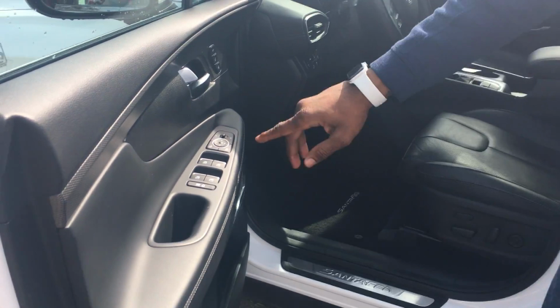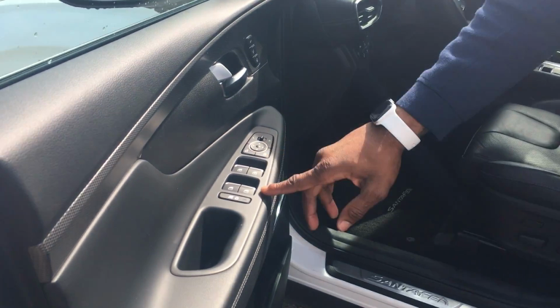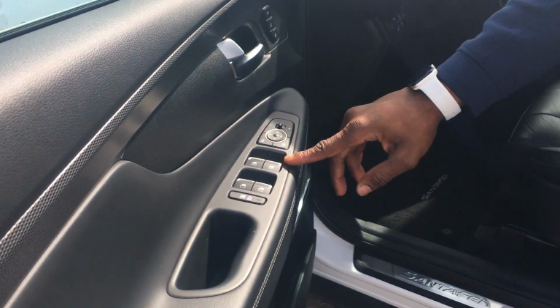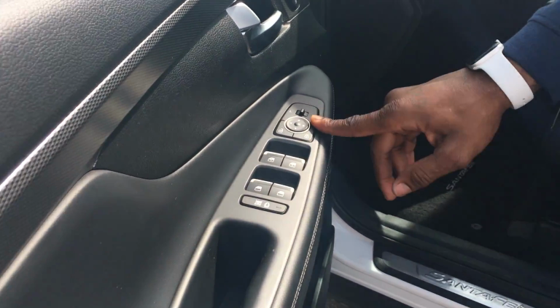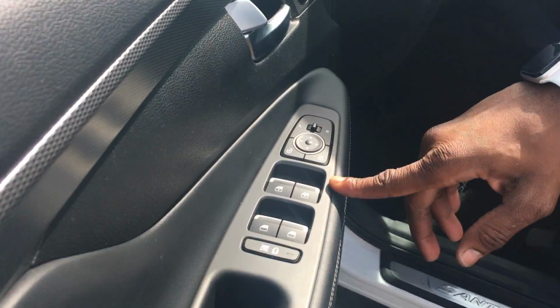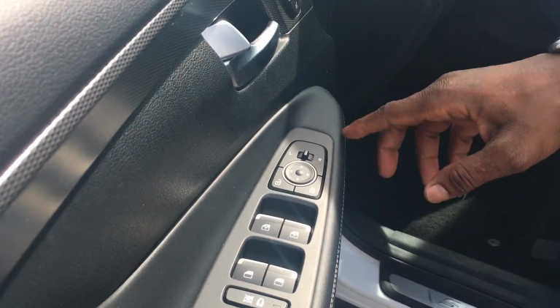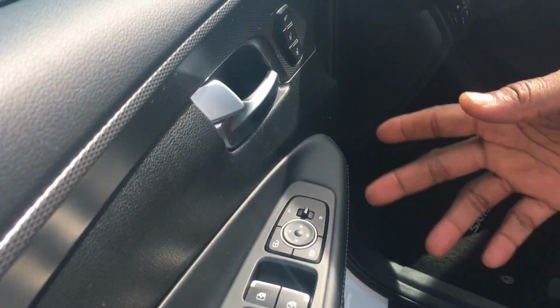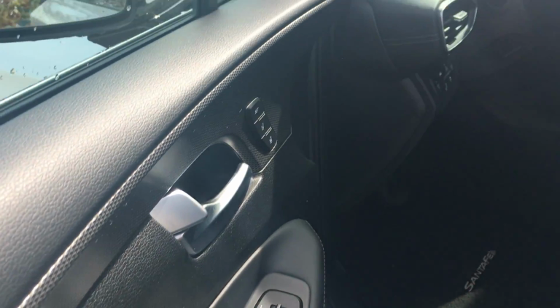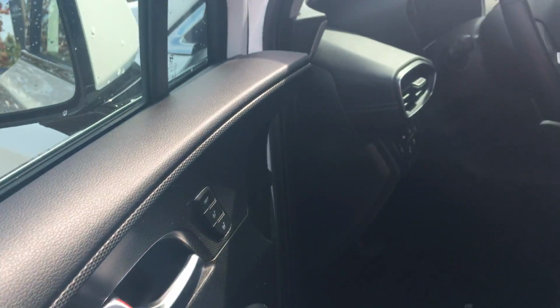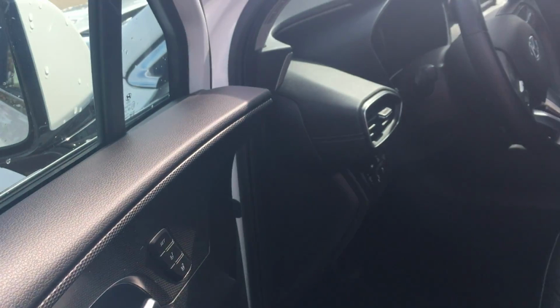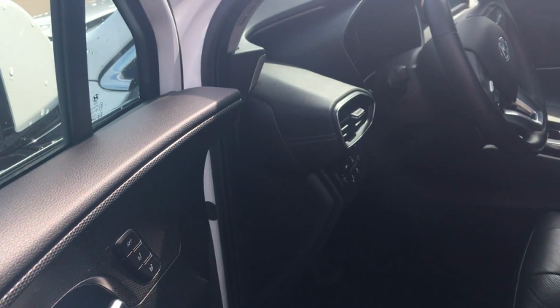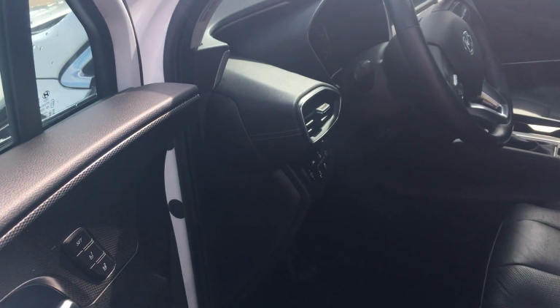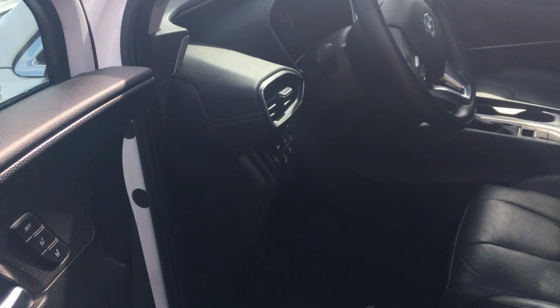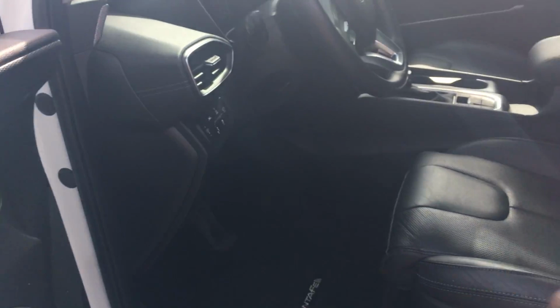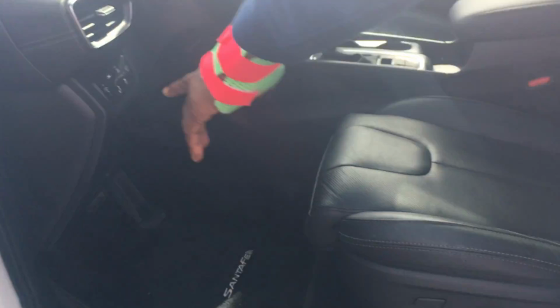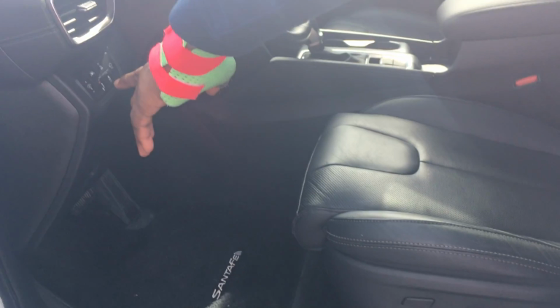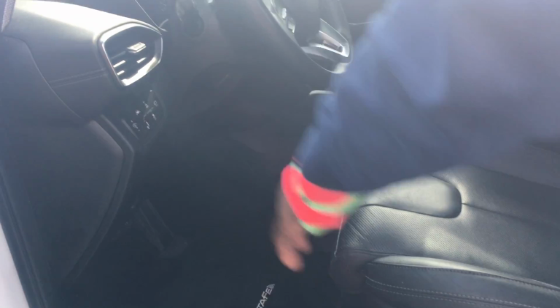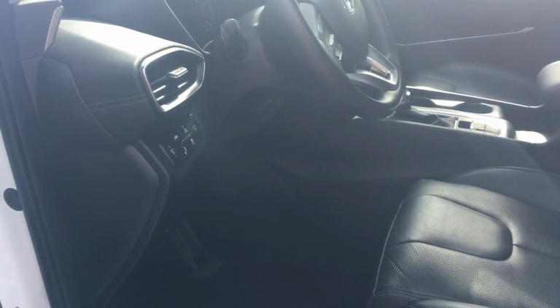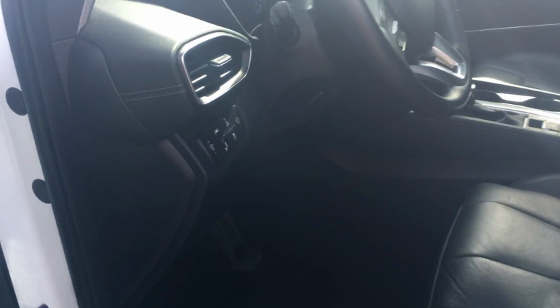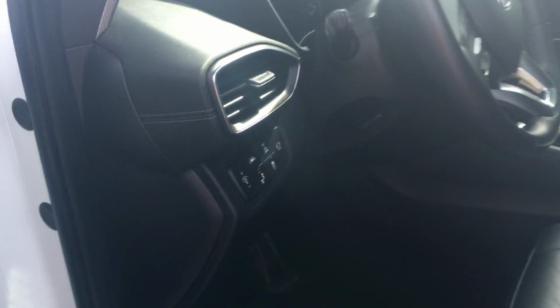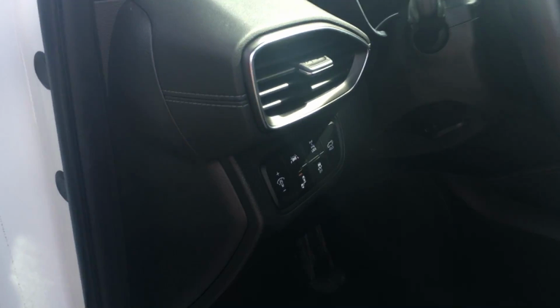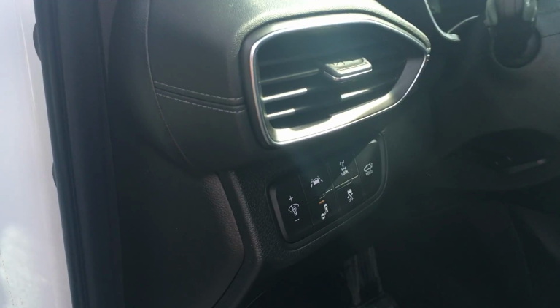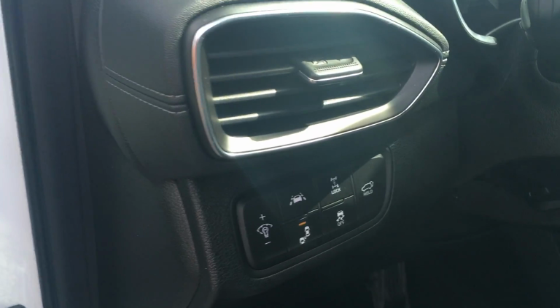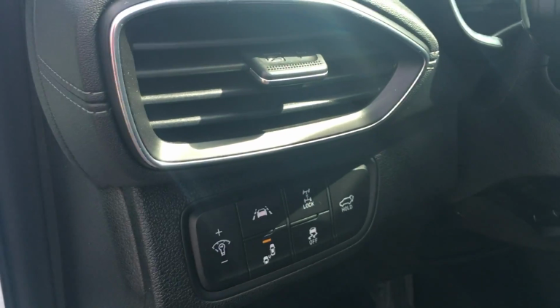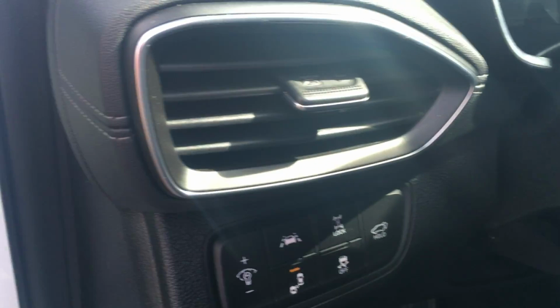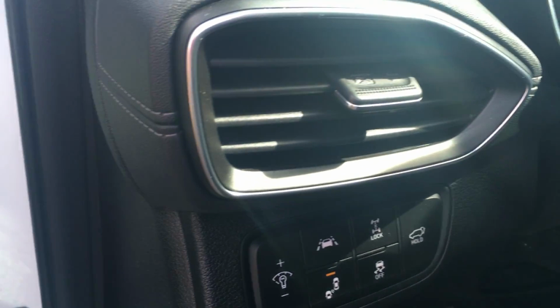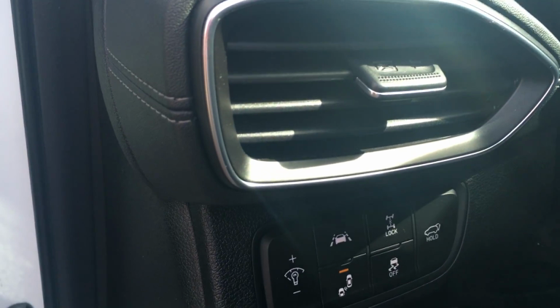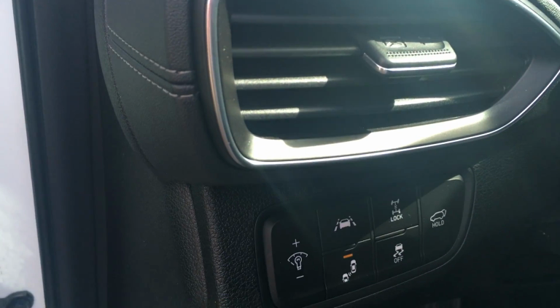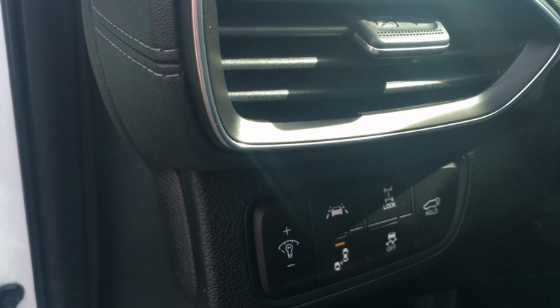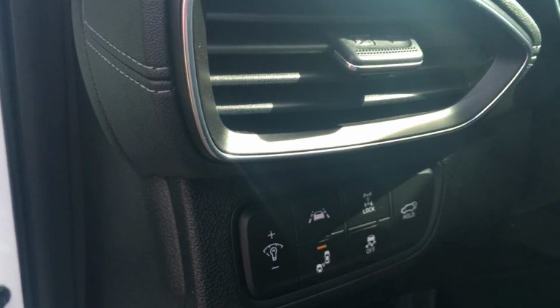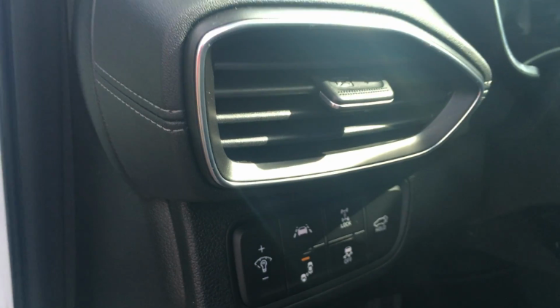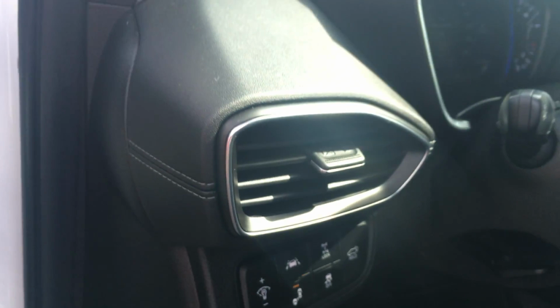Right here at the driver side panel you're going to have all of your power windows and power locks controls. Right here you're going to have a blind spot monitoring system that comes equipped in both side mirrors. You're going to have a lane departure and lane keep assist warning.